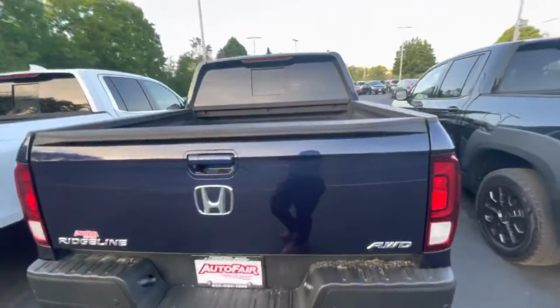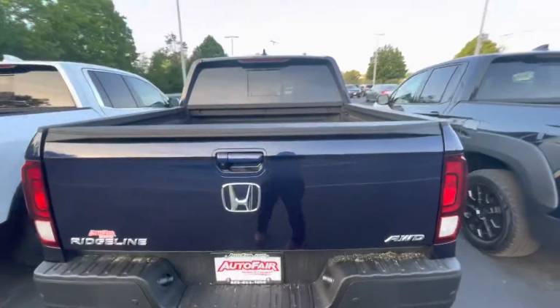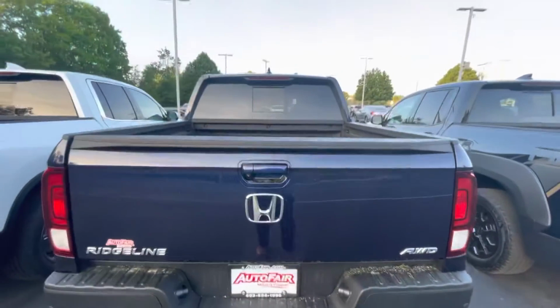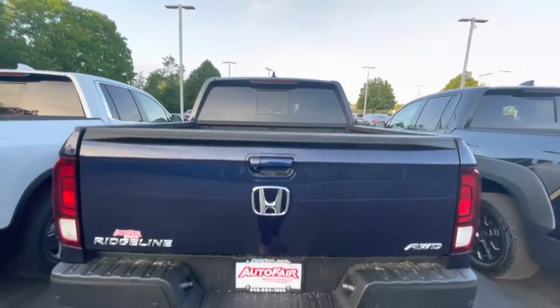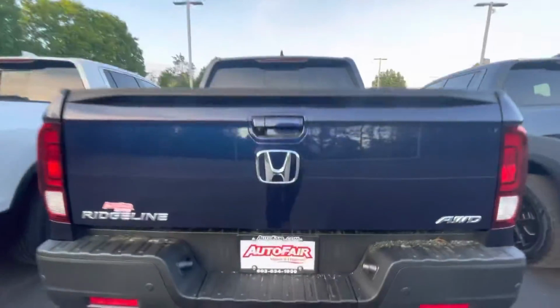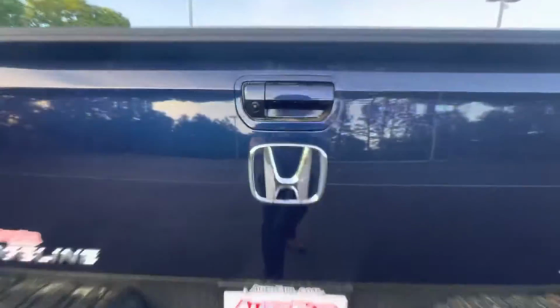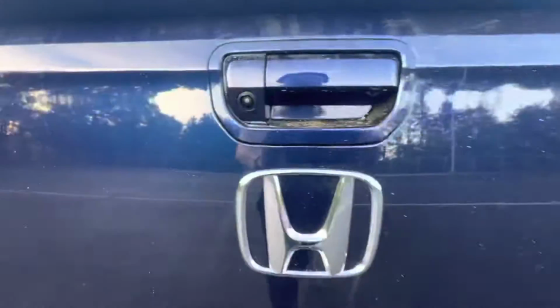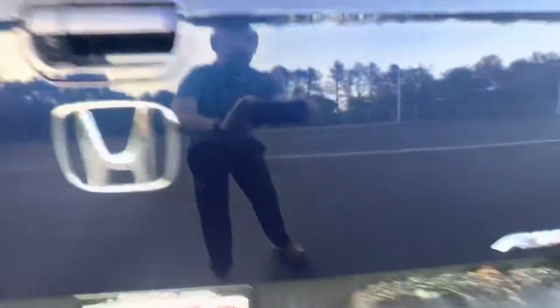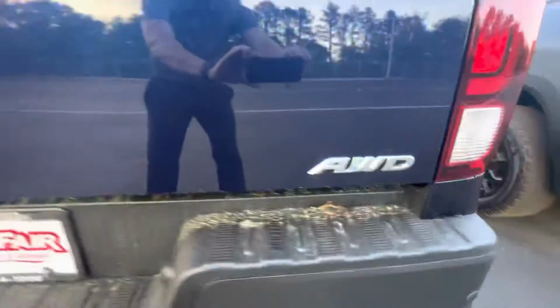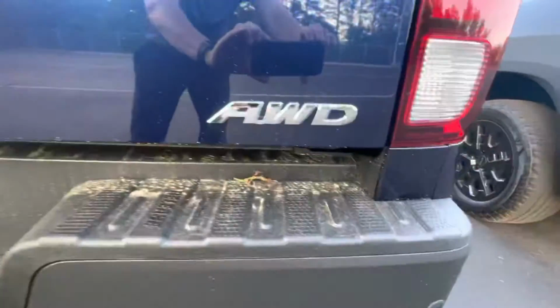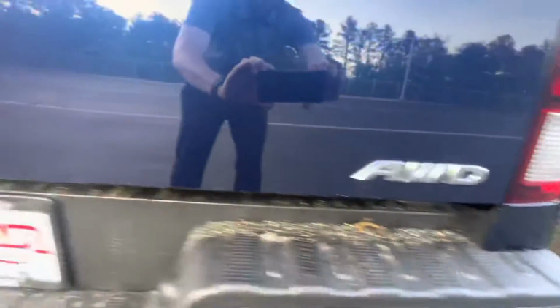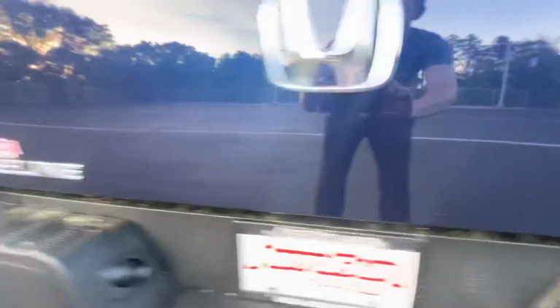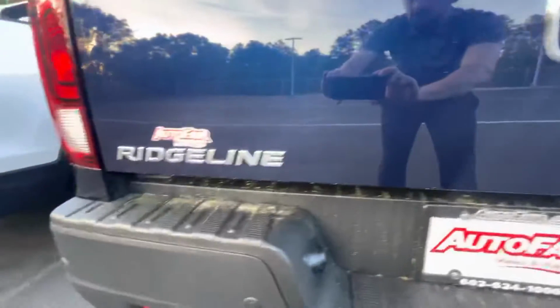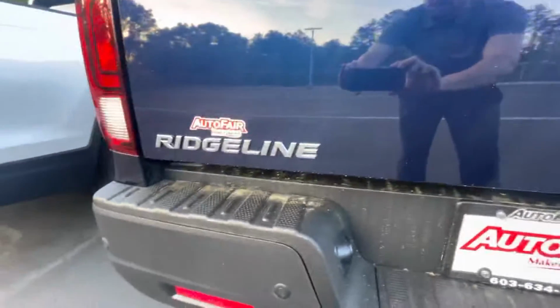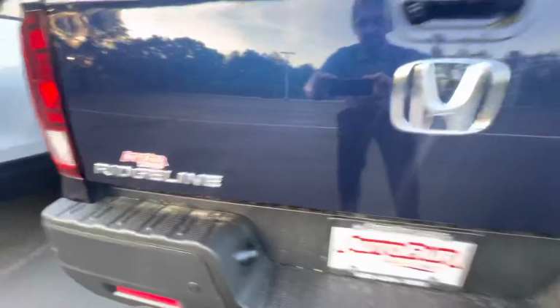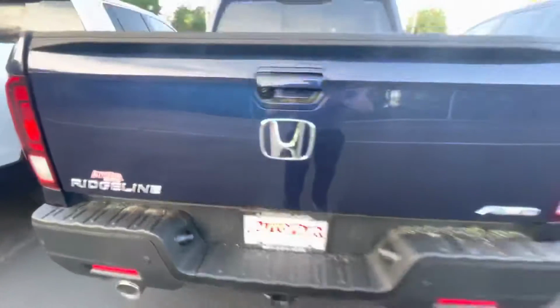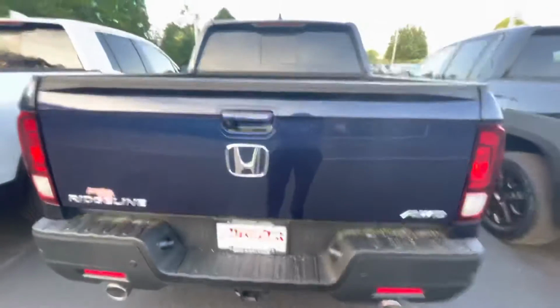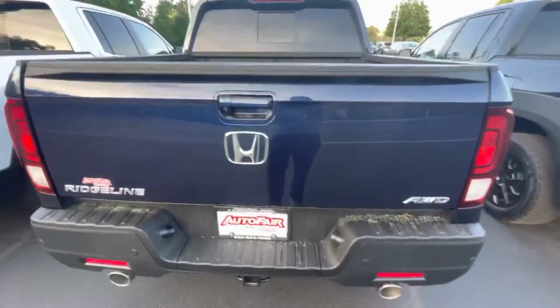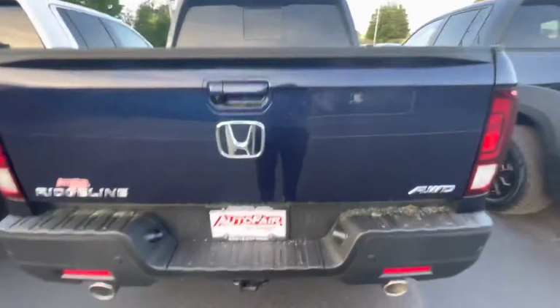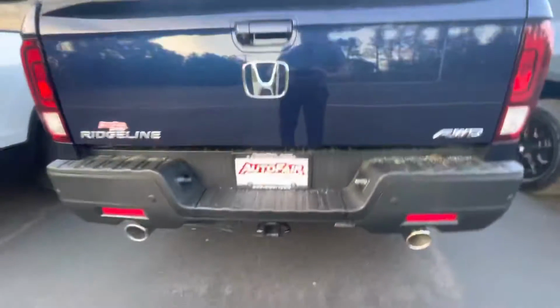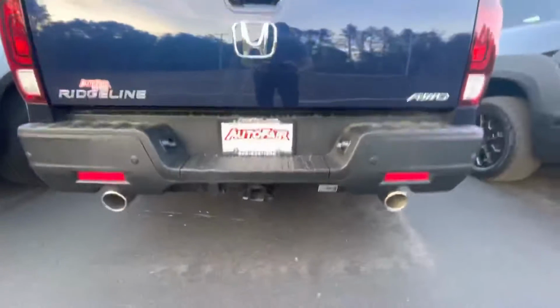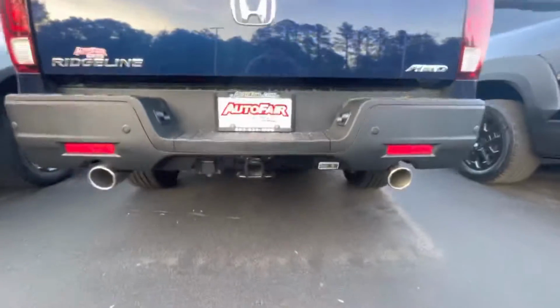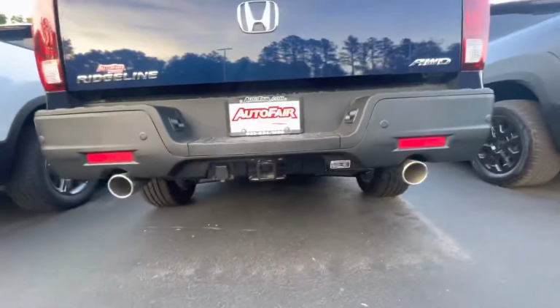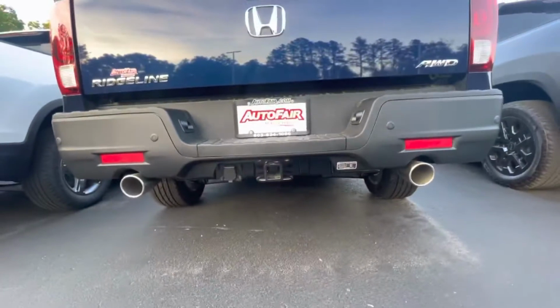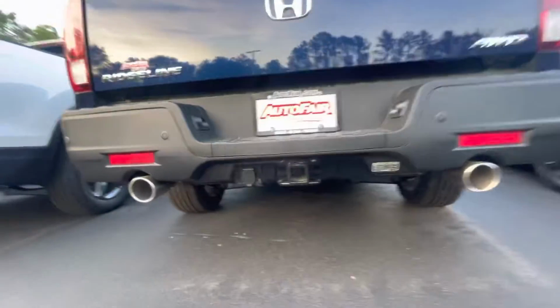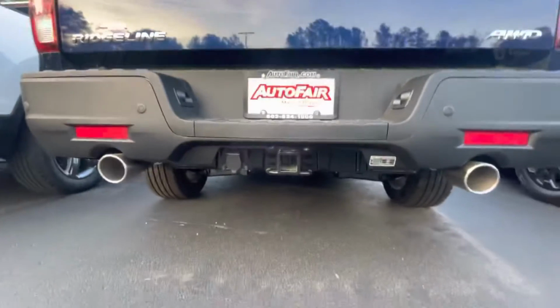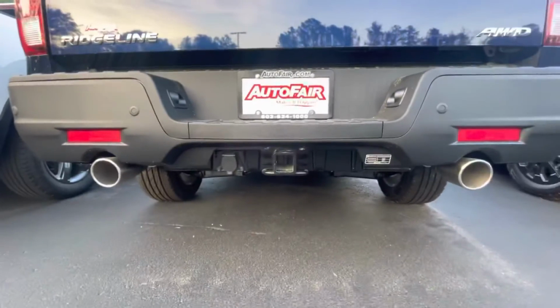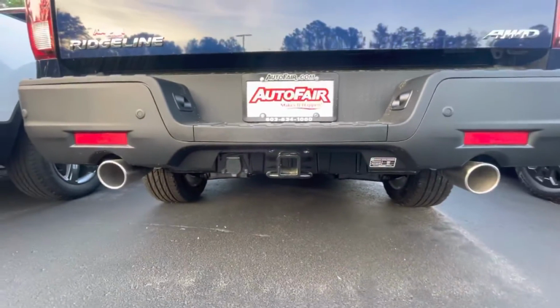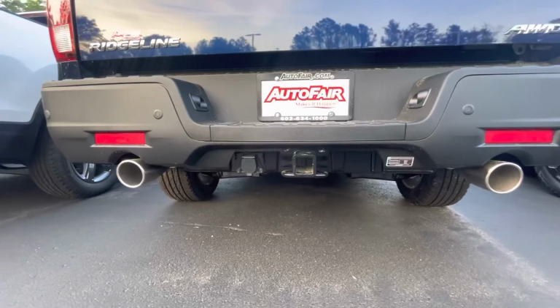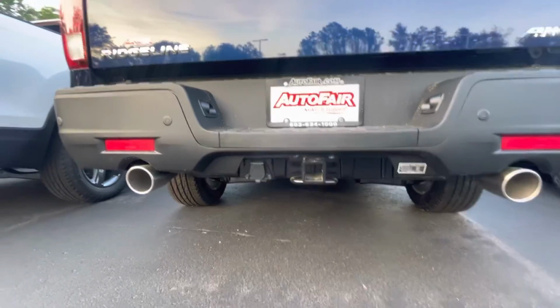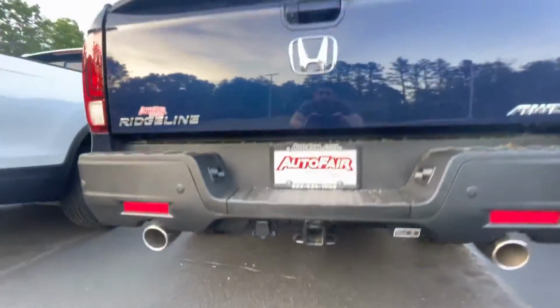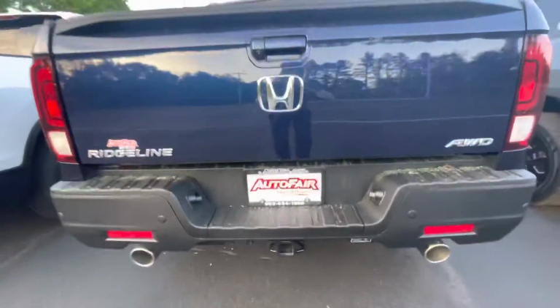As we make our way to the back of the truck, you have the Honda badge as well as the all-wheel drive and Ridgeline badge, all chromed out, as well as dual chrome exhaust tips with your trailer hitch and wiring harness right there.